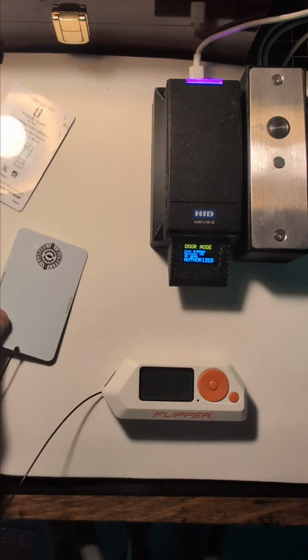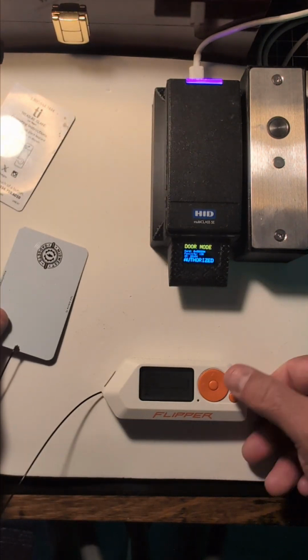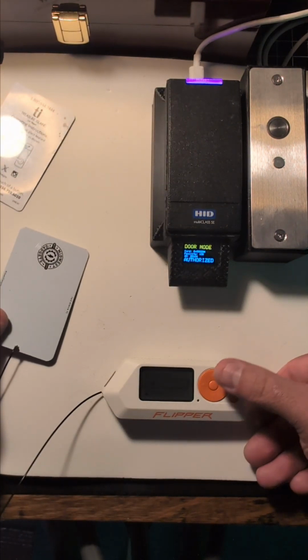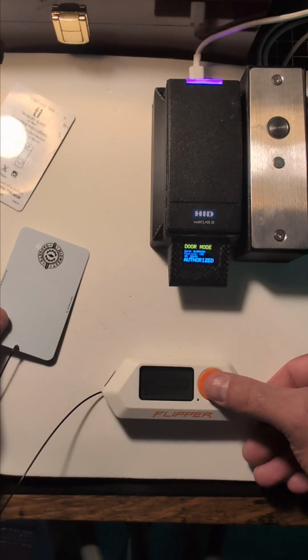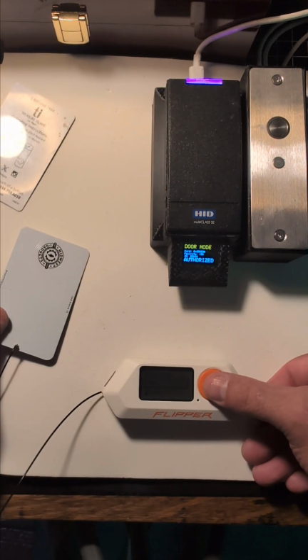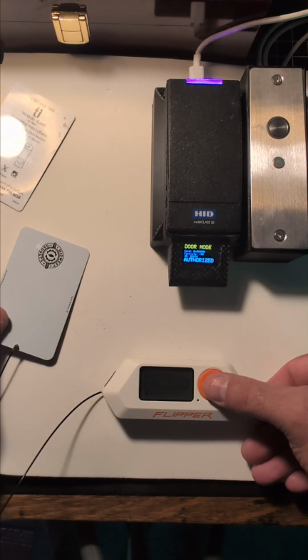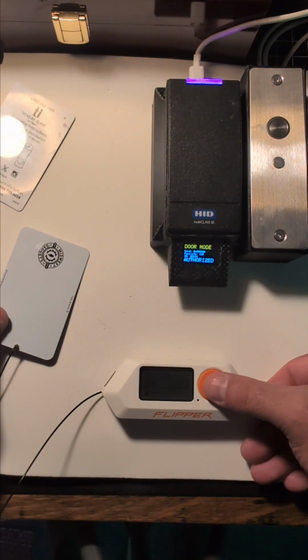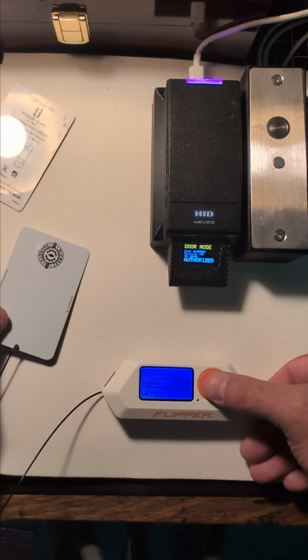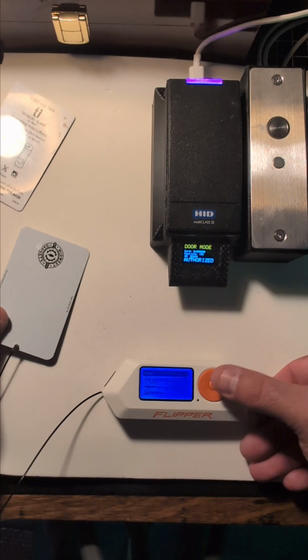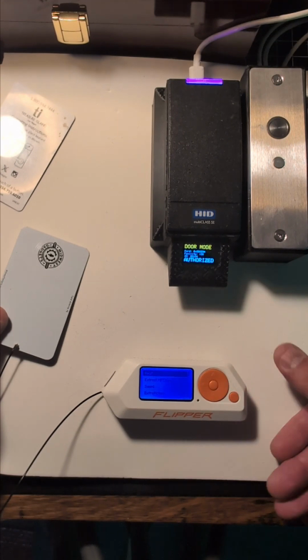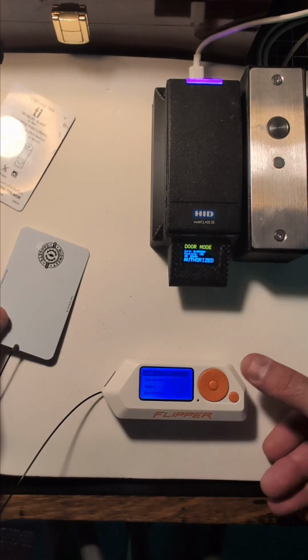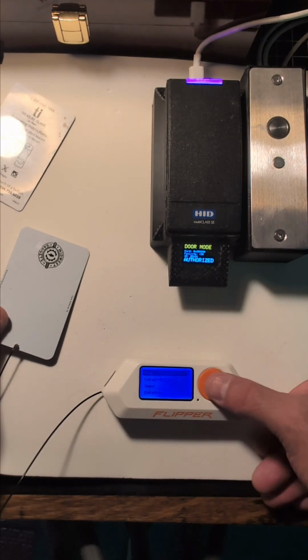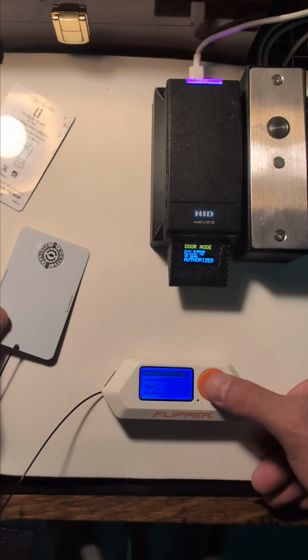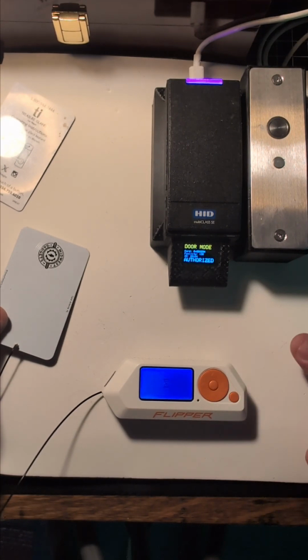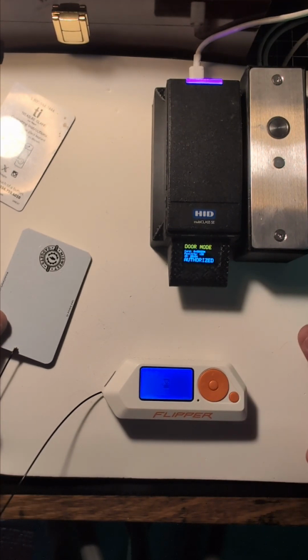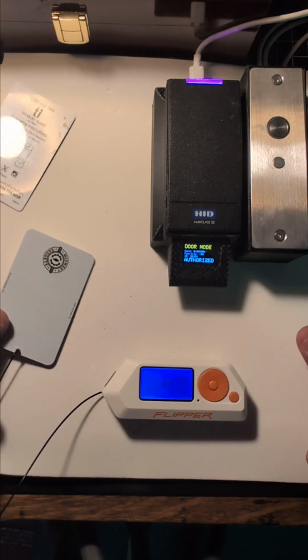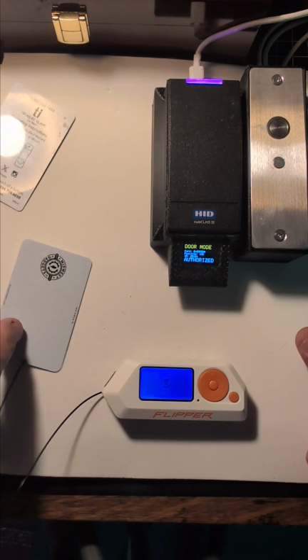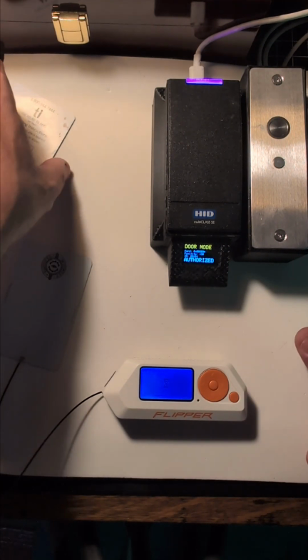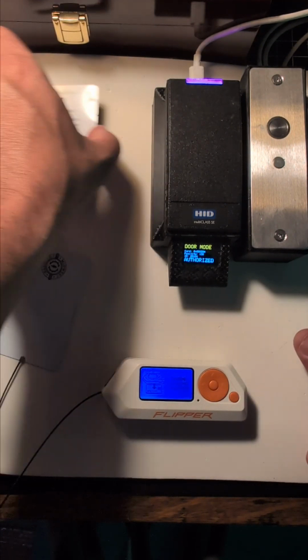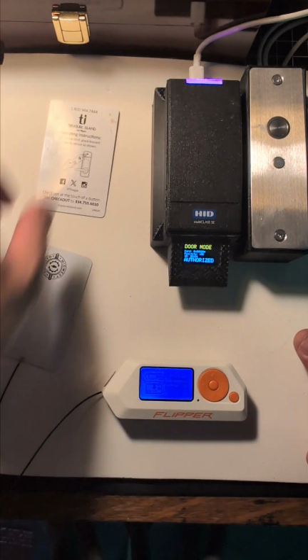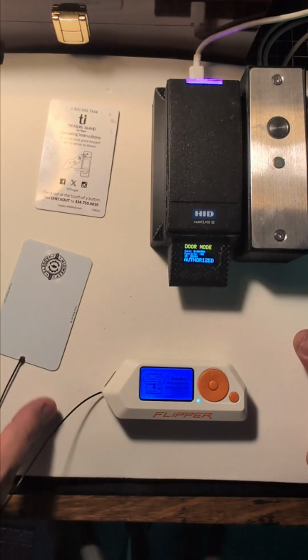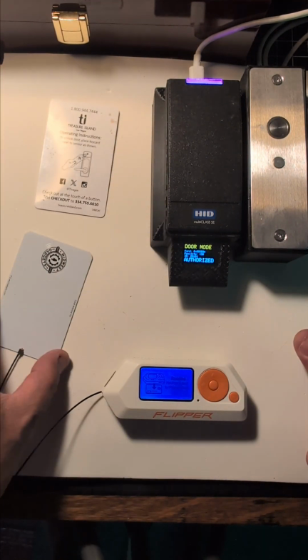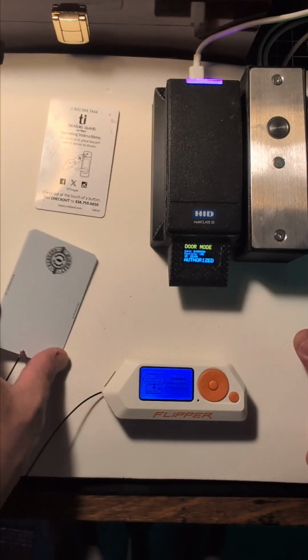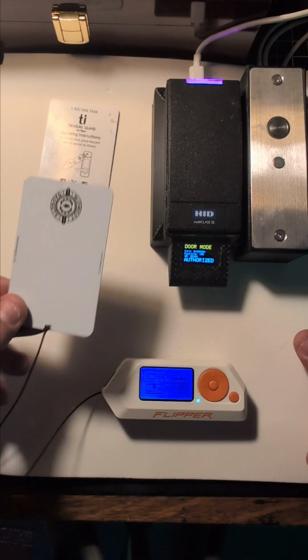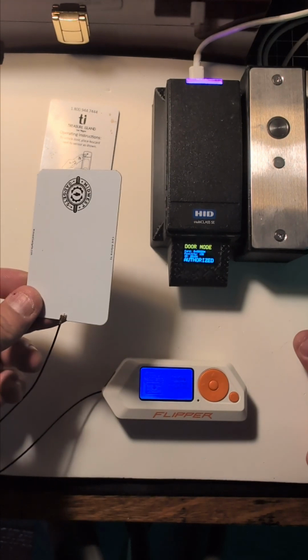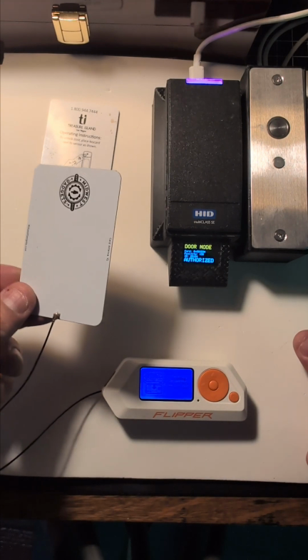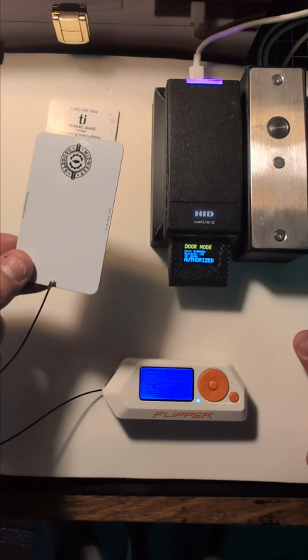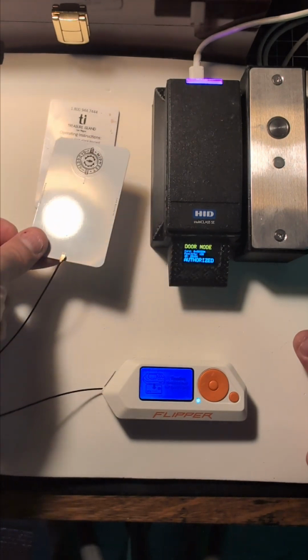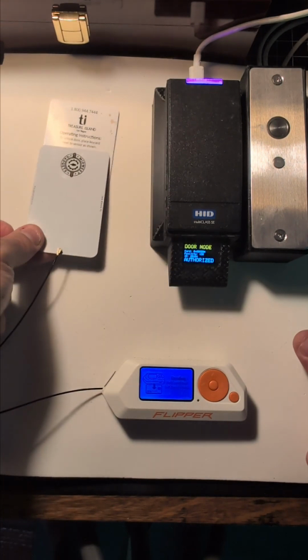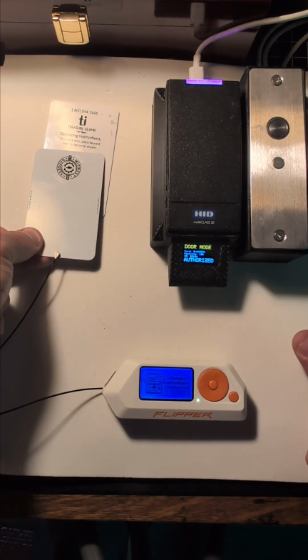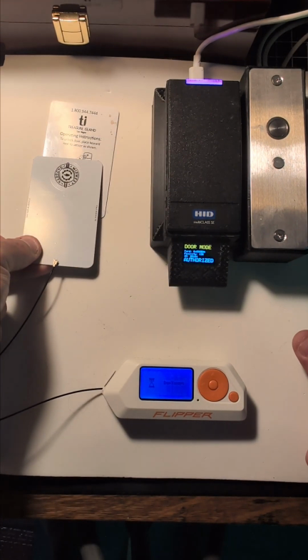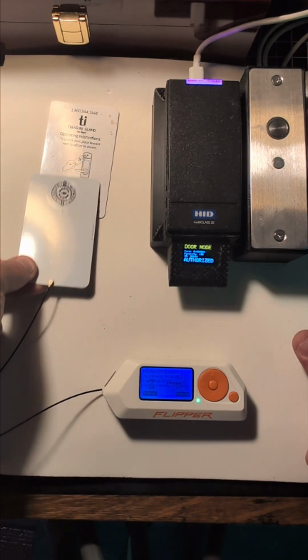Now what I can do is, on the flipper, if I turn on the NFC read, I can take the card antenna, move it over an access control card, and I'll be able to take that credential.